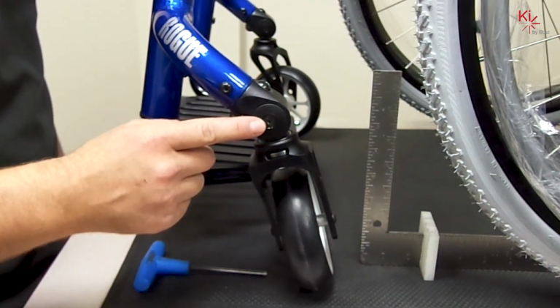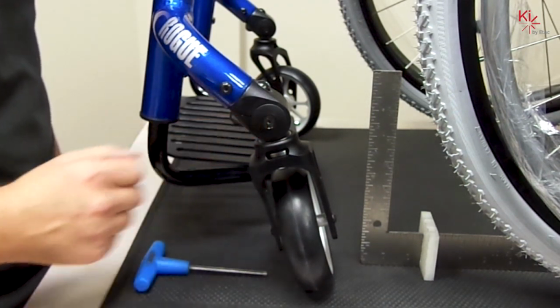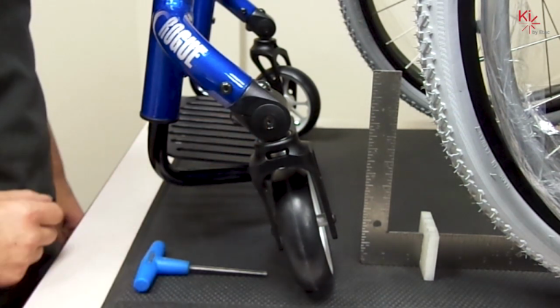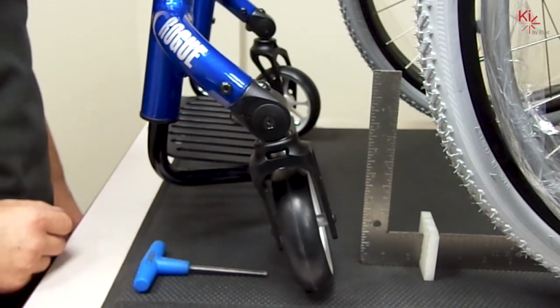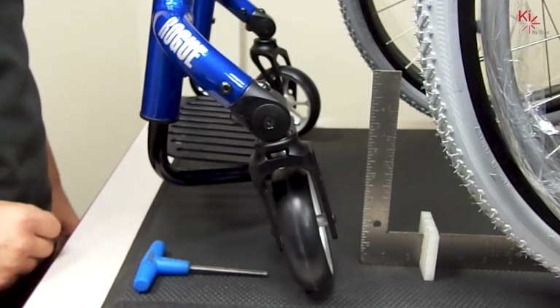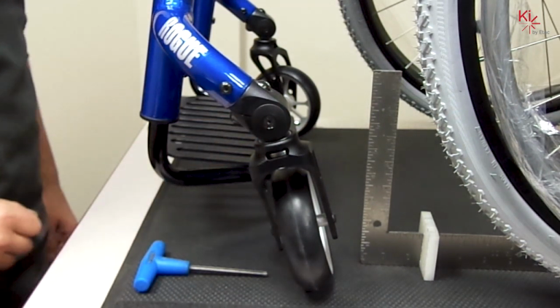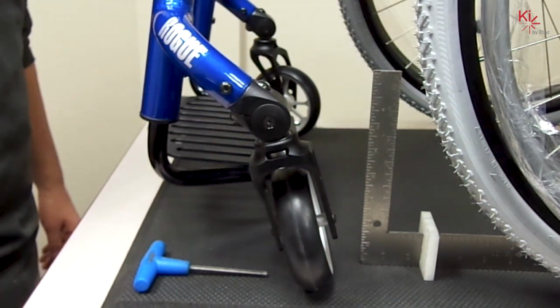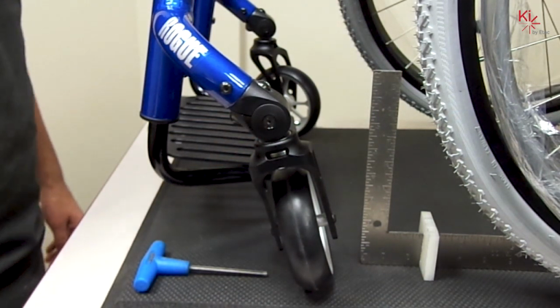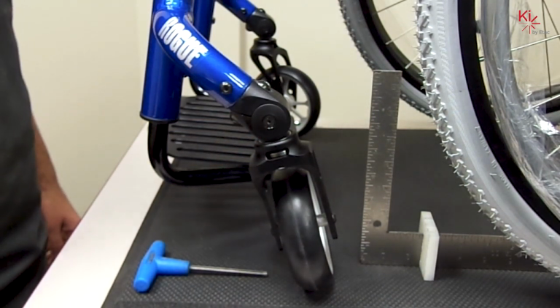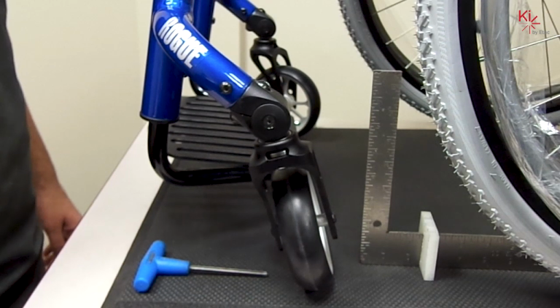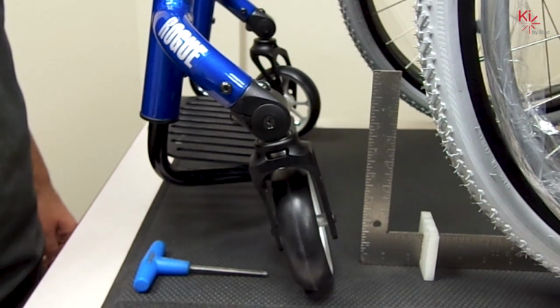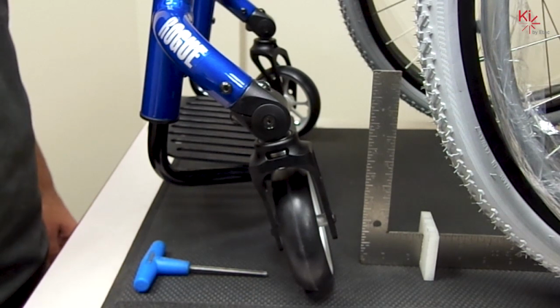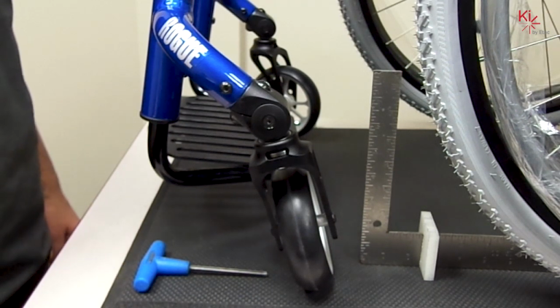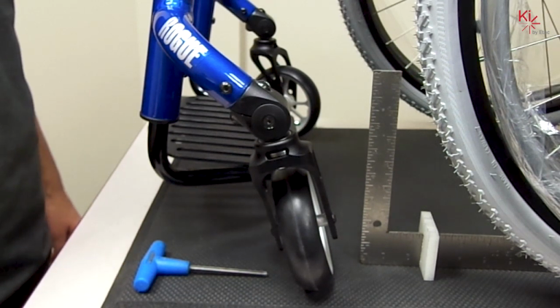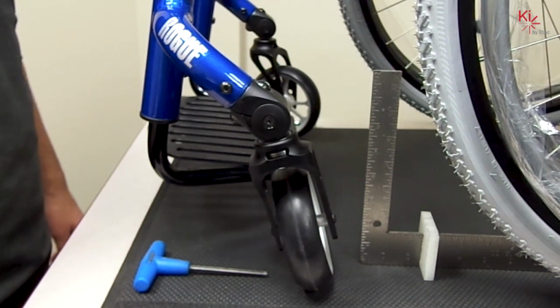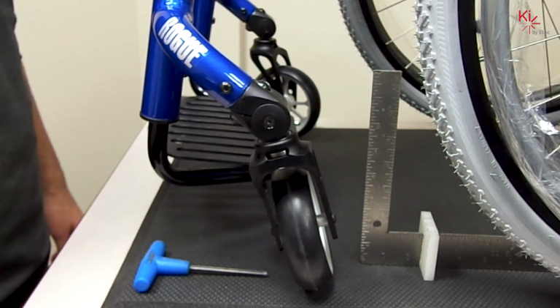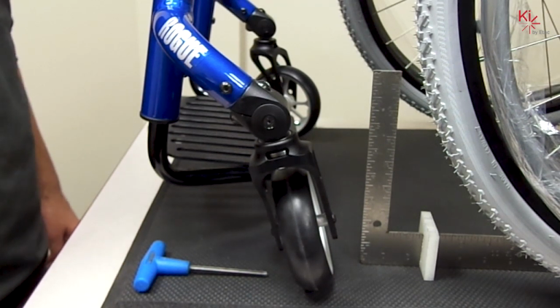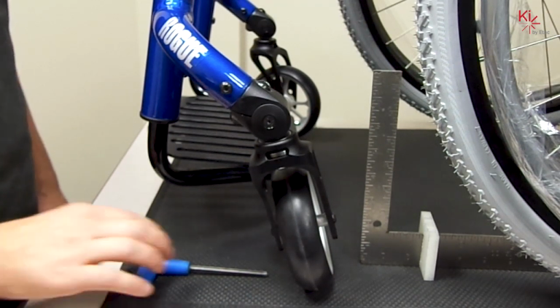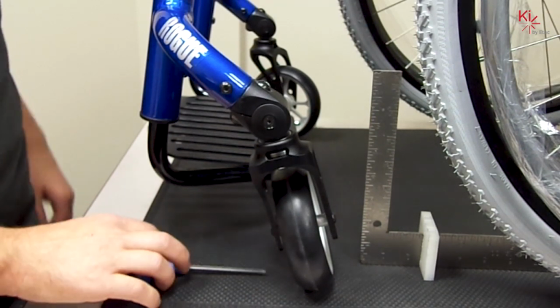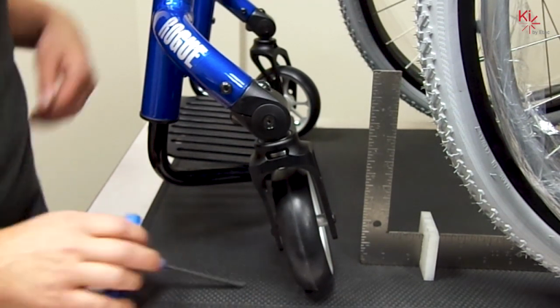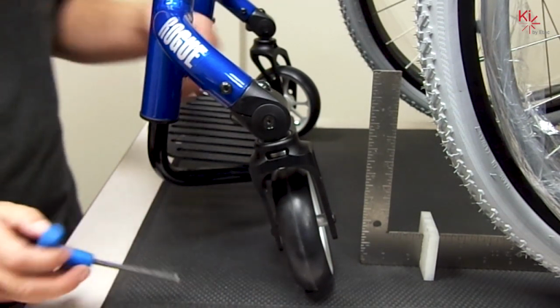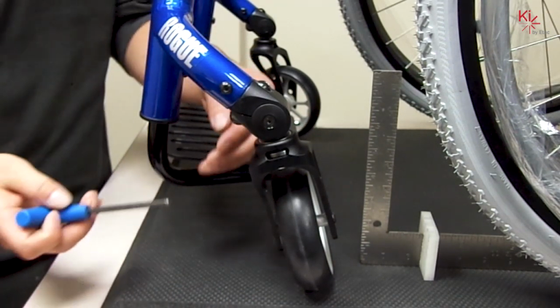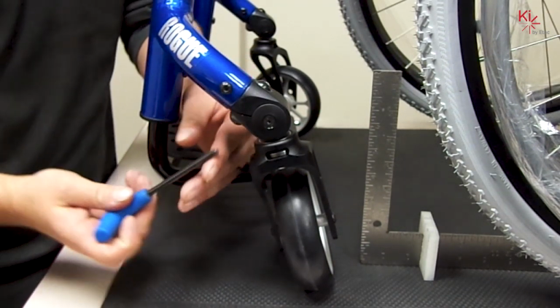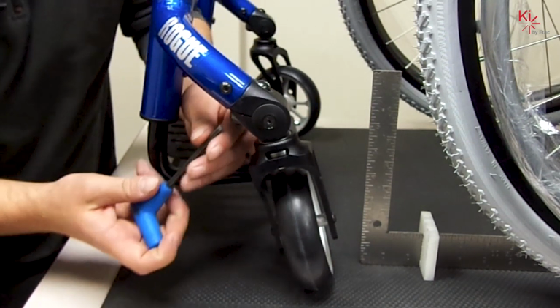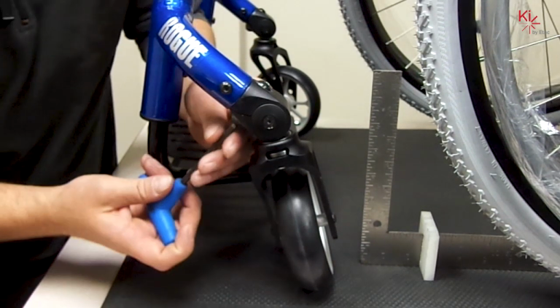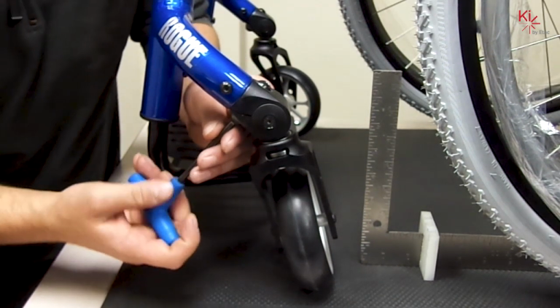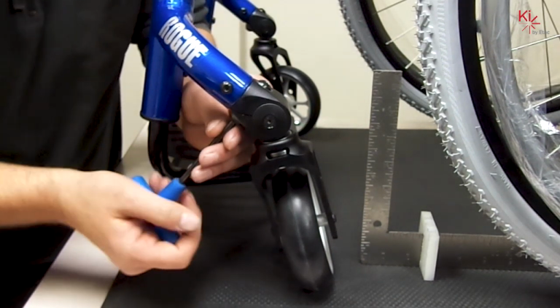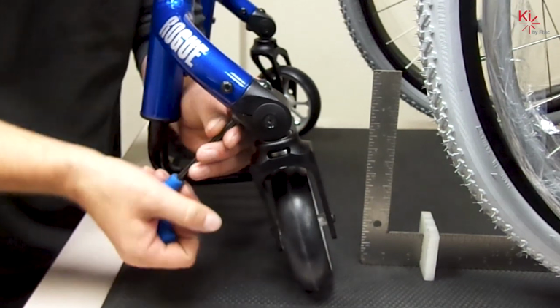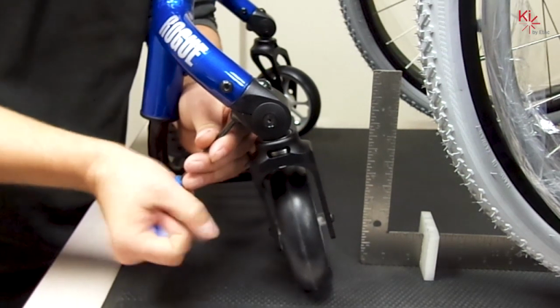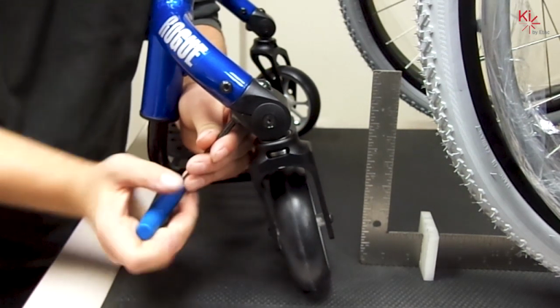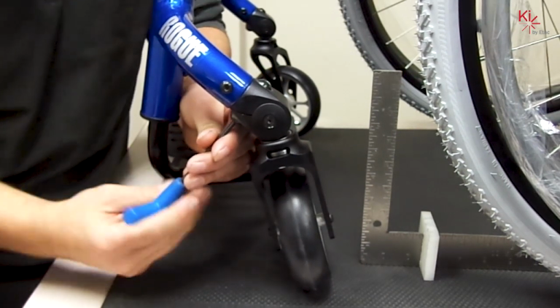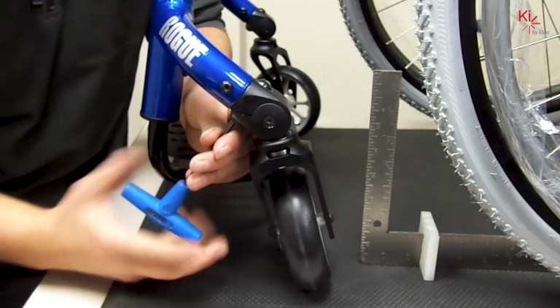Note that the caster is rearward and needs to be brought forward into square. This means you'll begin by loosening the bottom 5 millimeter screw on the housing.